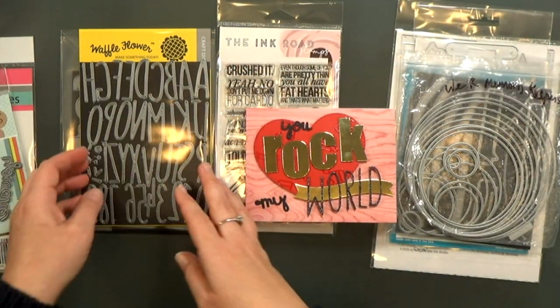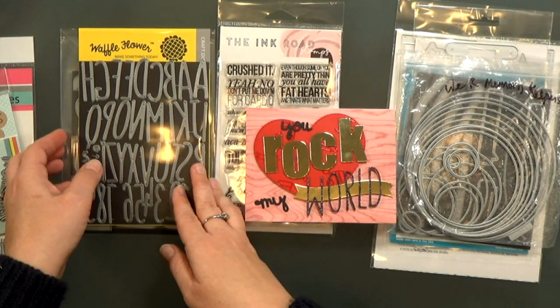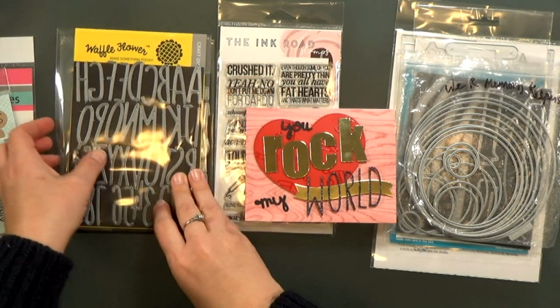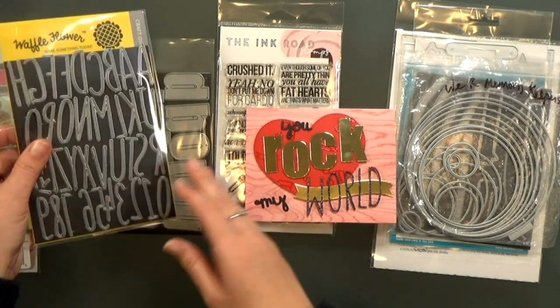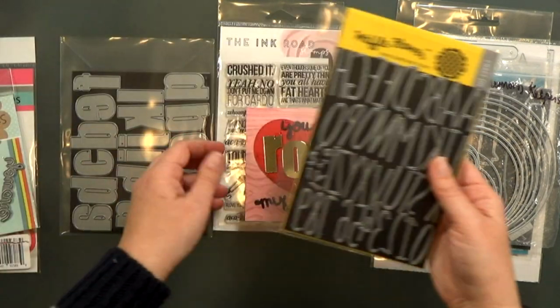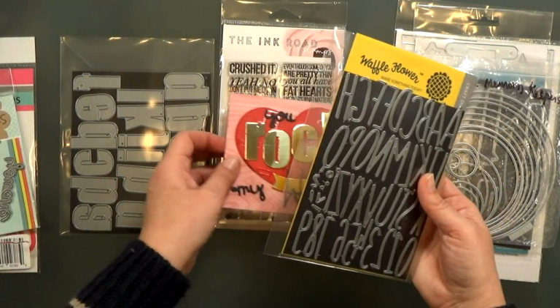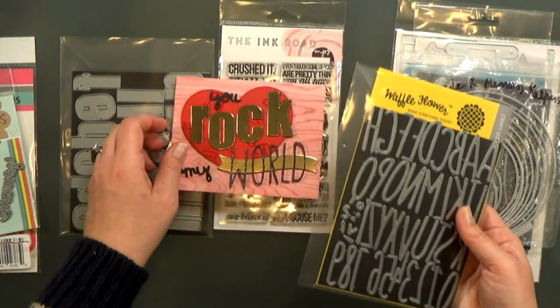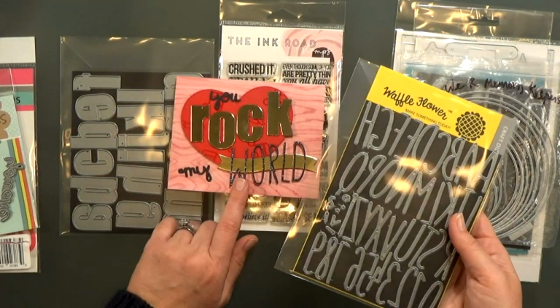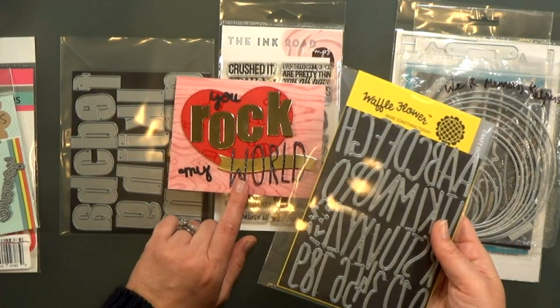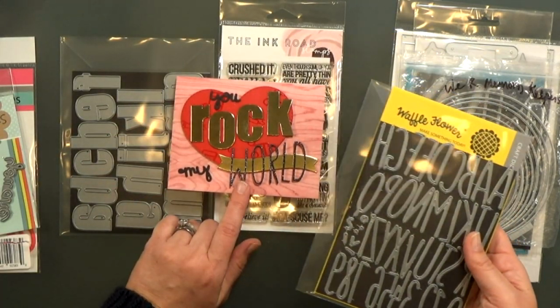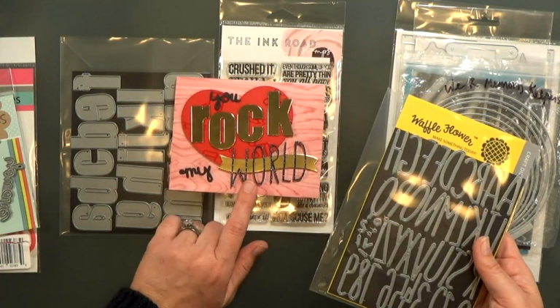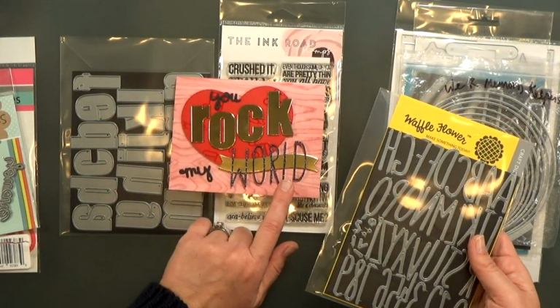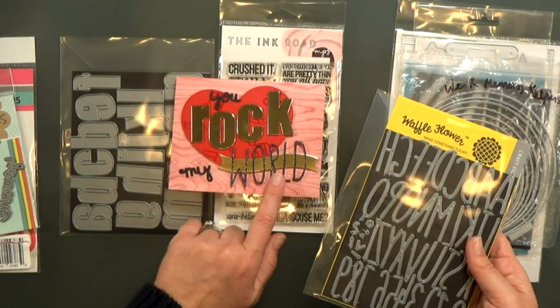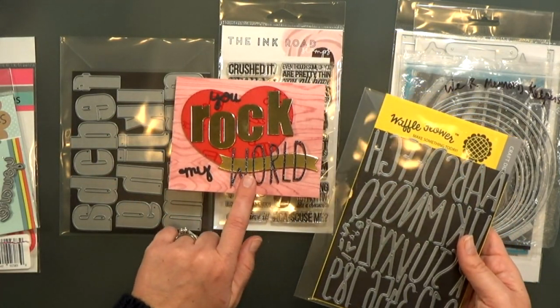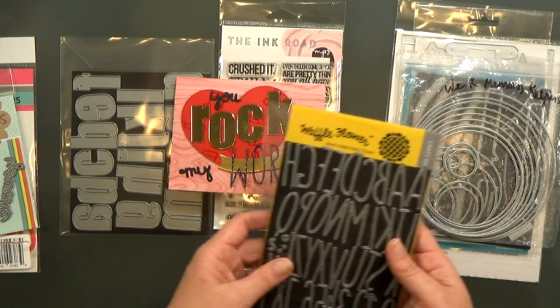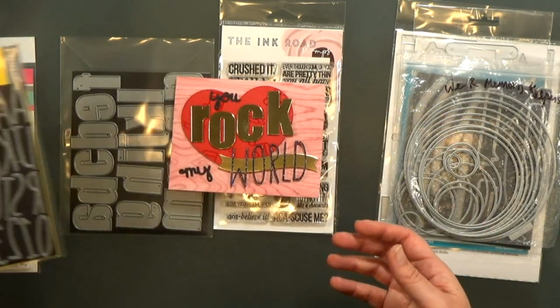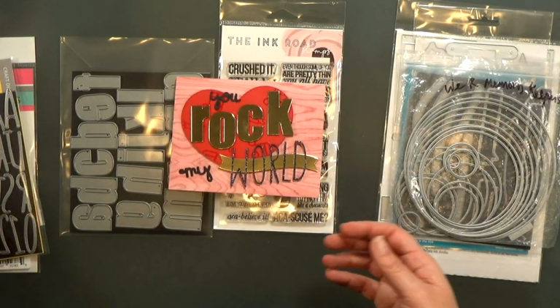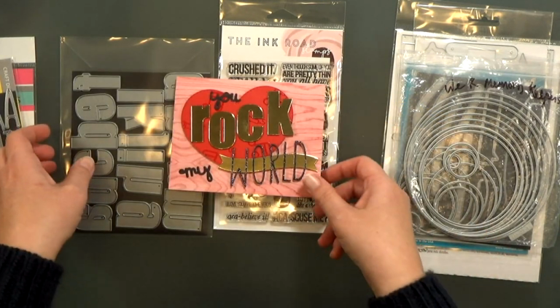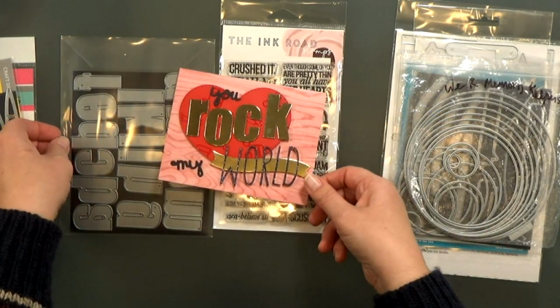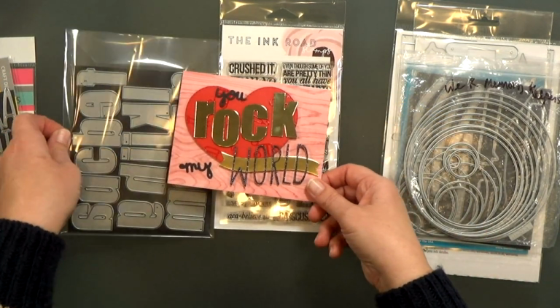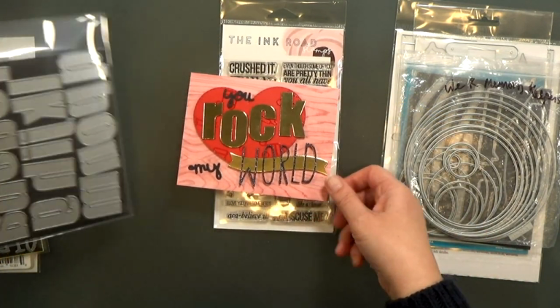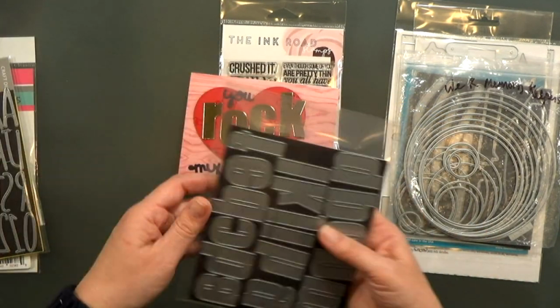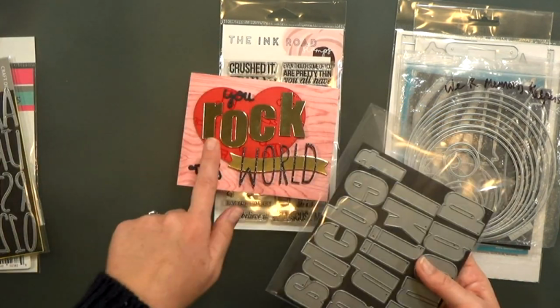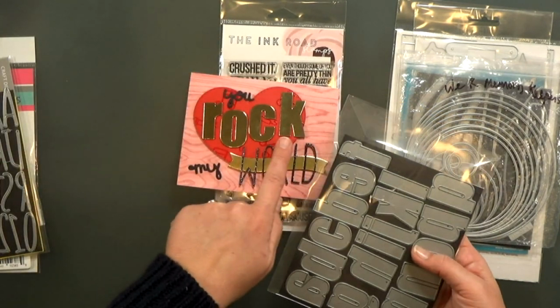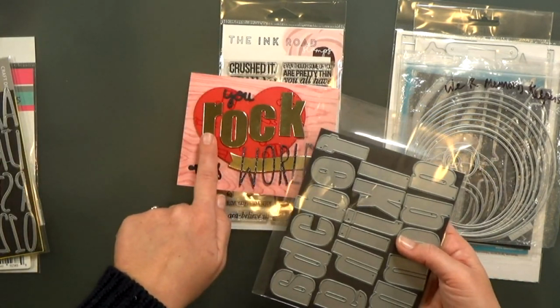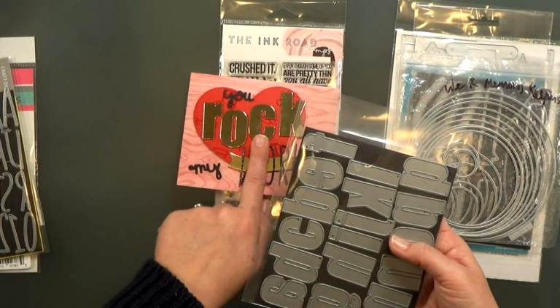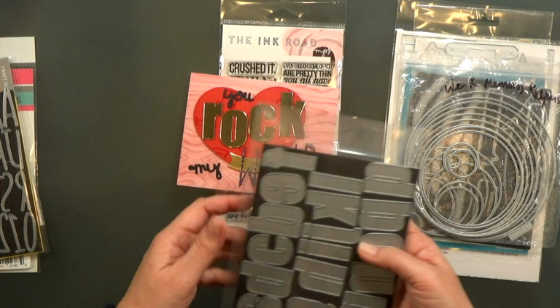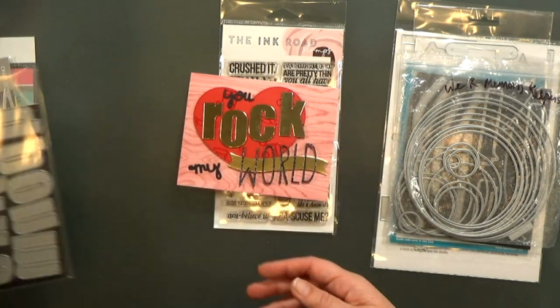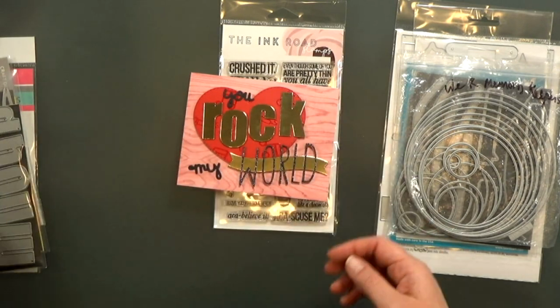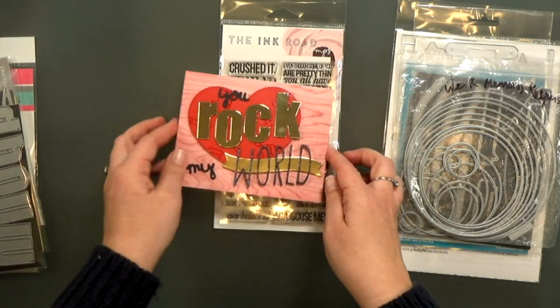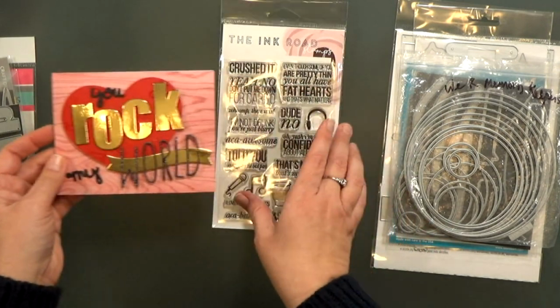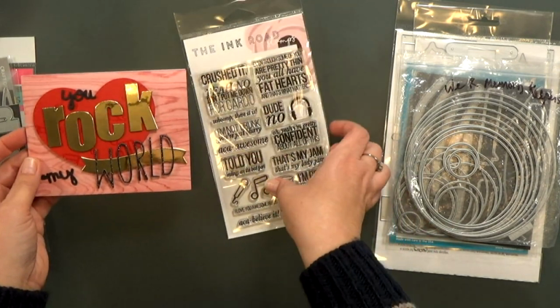For 'World' I spelled it out using Waffle Flower's Cutaway Alpha dies — that's a great set, I use it all the time. And then Altenew's bold alphabet for the word 'rock.'